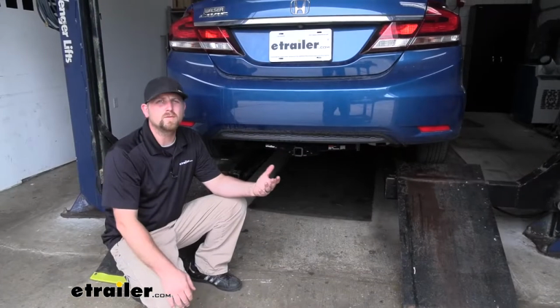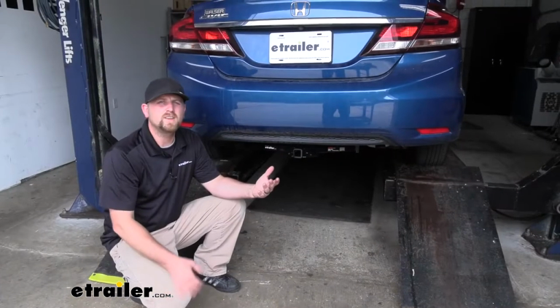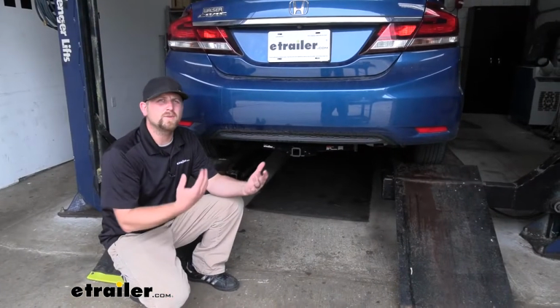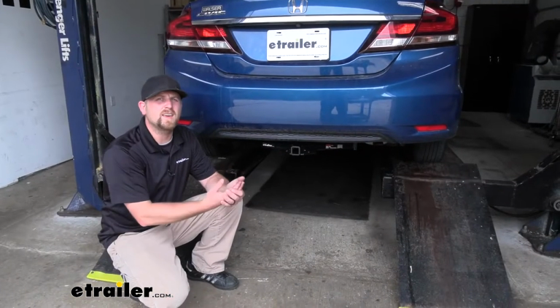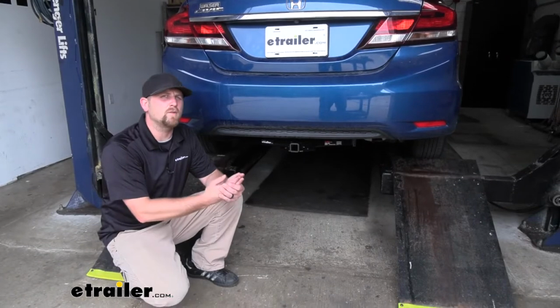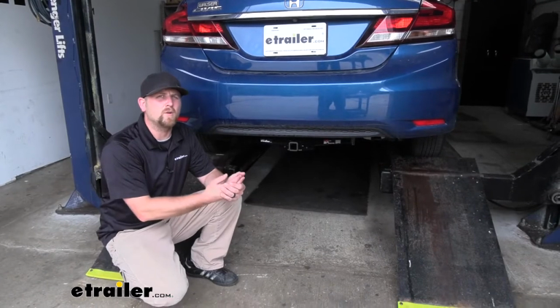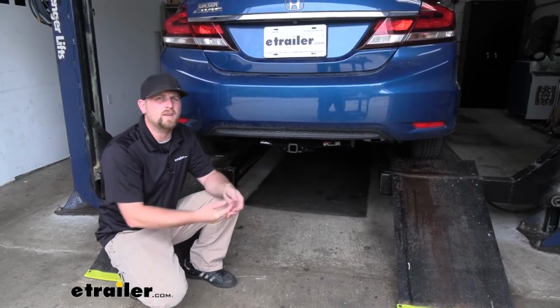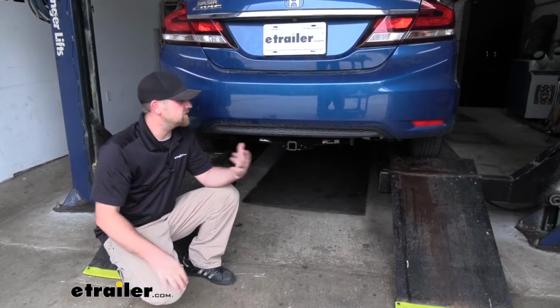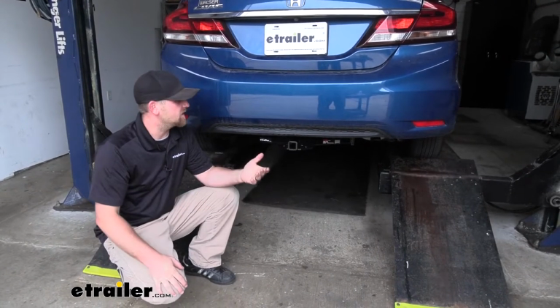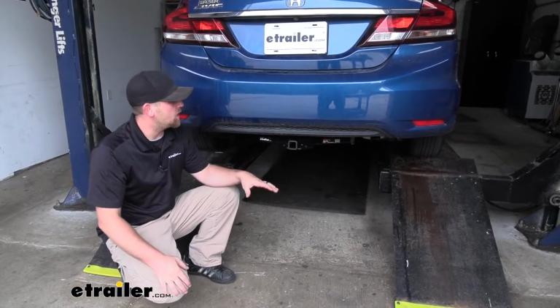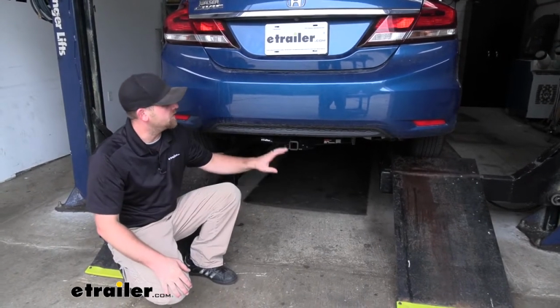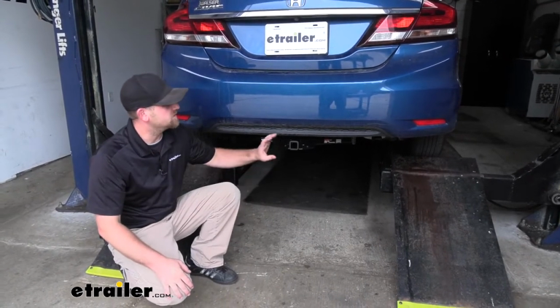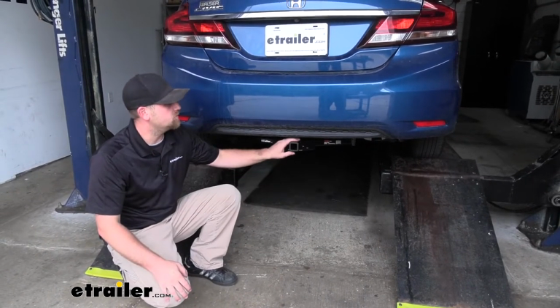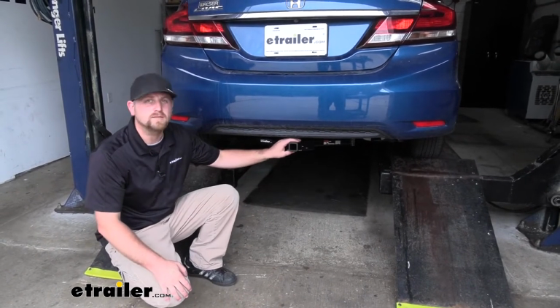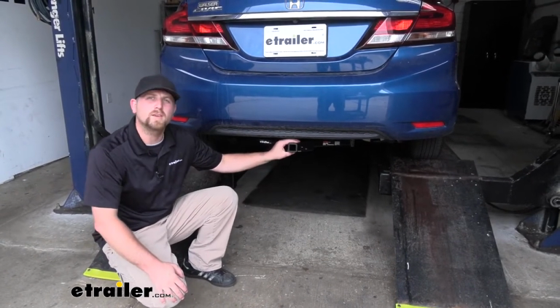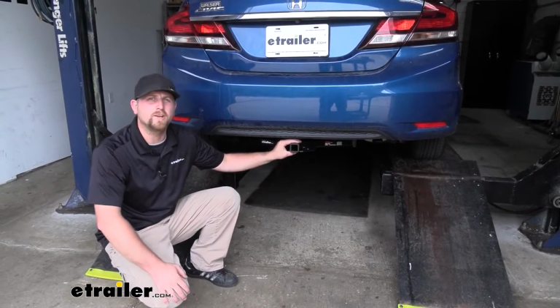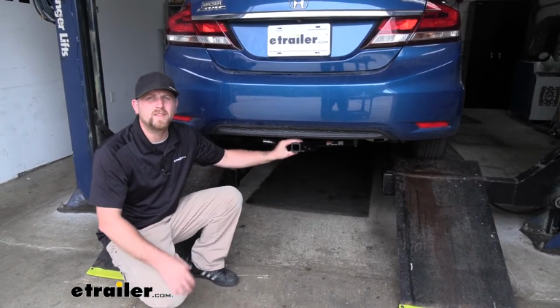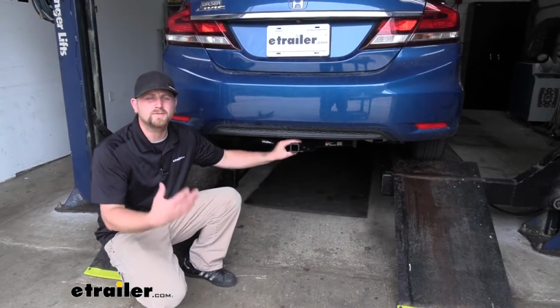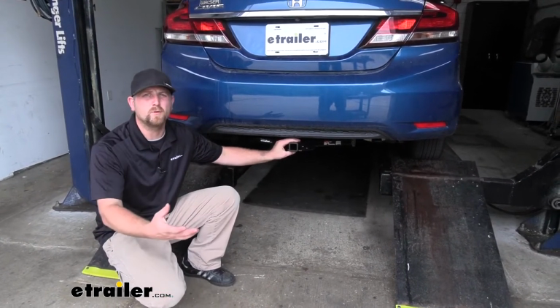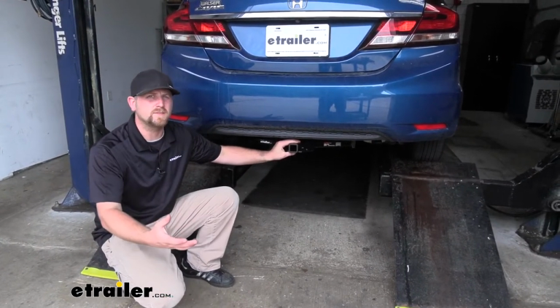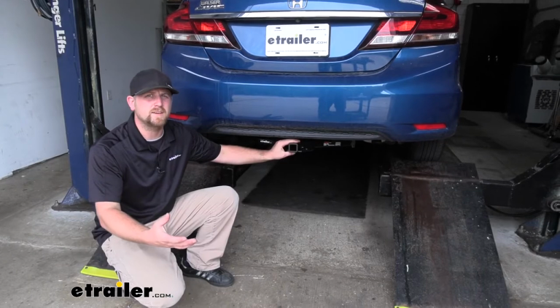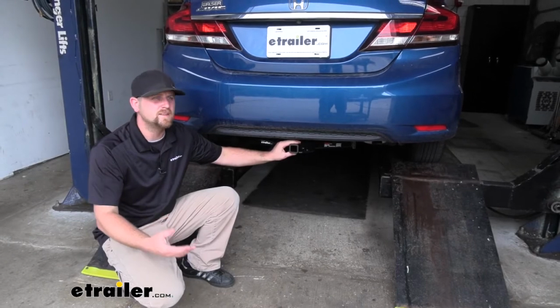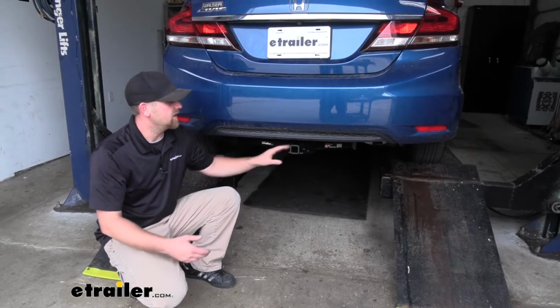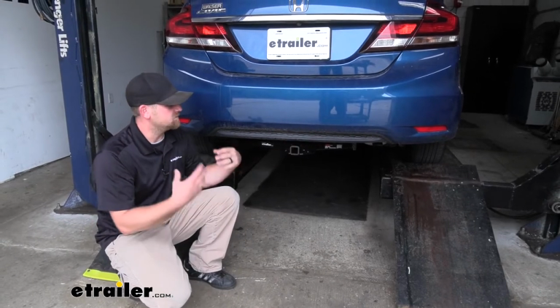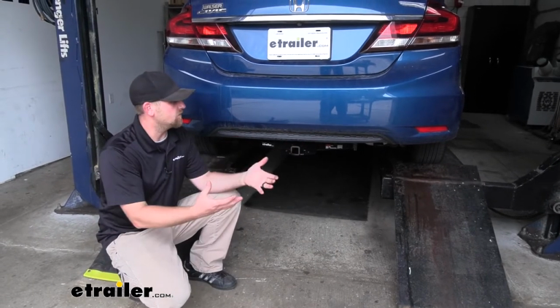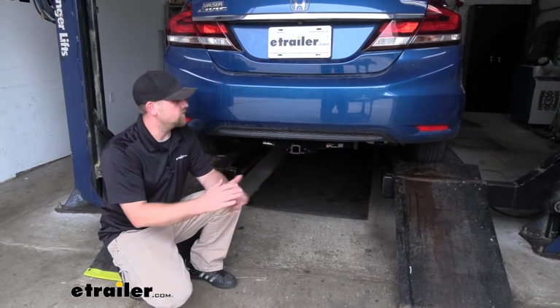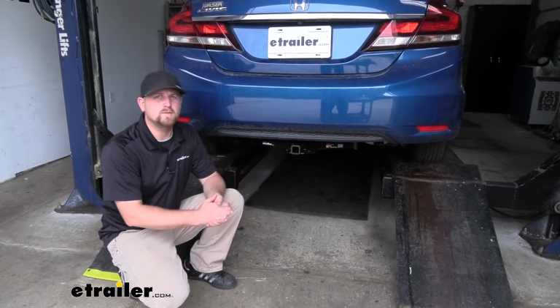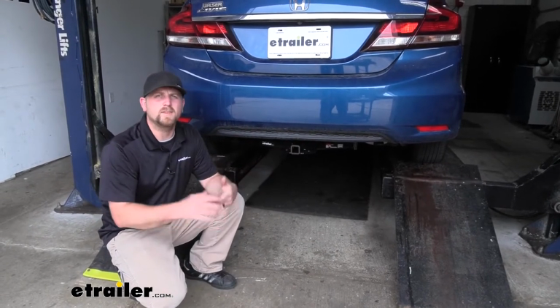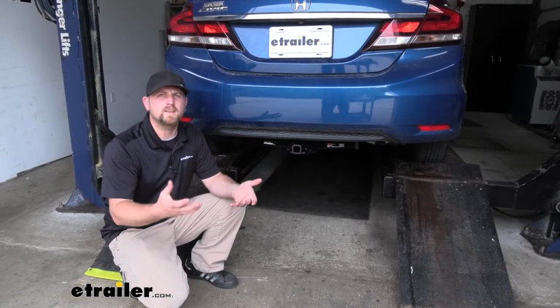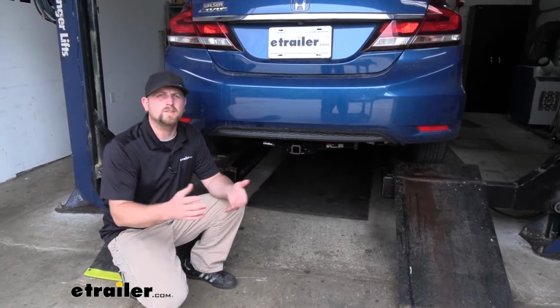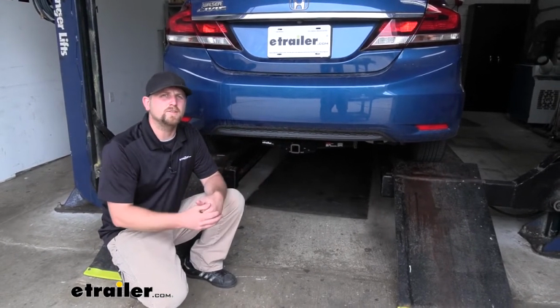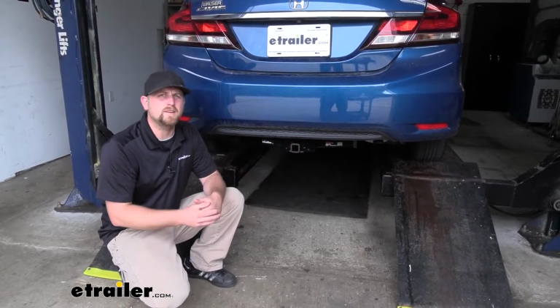Overall, this is a hitch you really can't go wrong with. Honestly, in my opinion, this is the best looking one available for the Civic, and it's going to allow you to do the things that you want to do with your Honda.